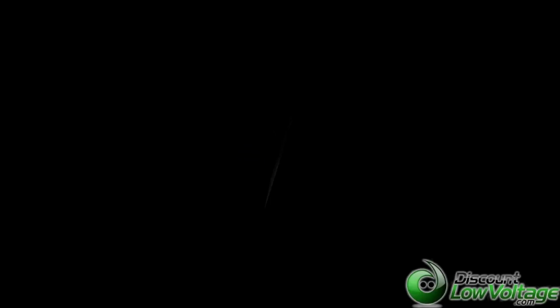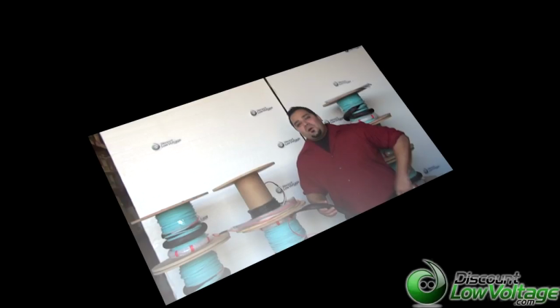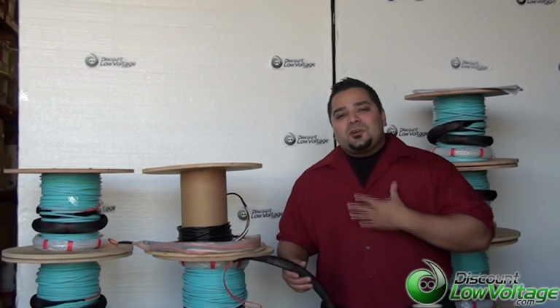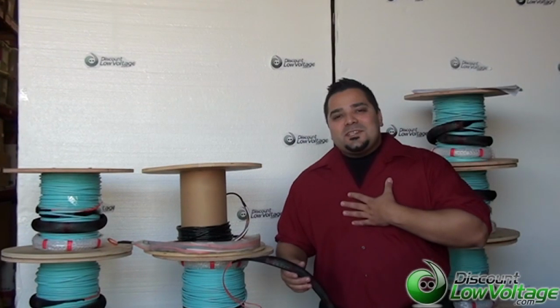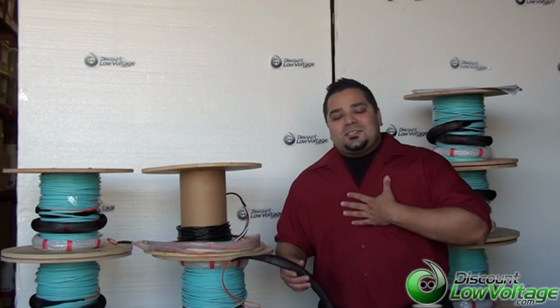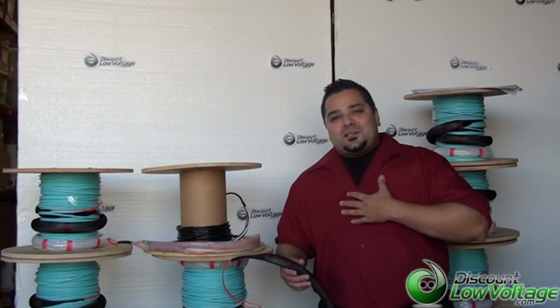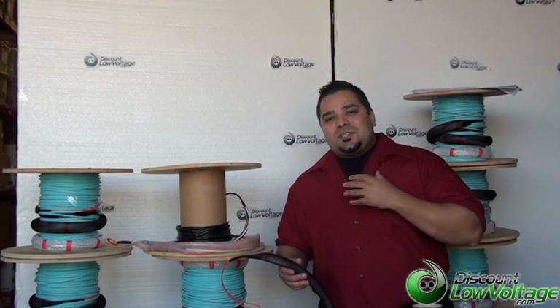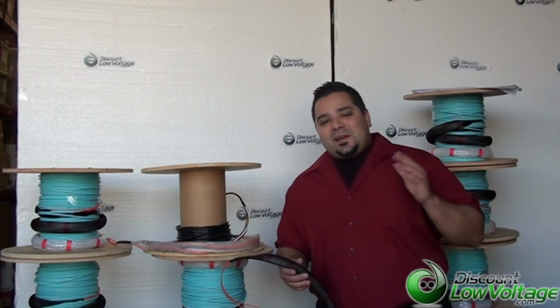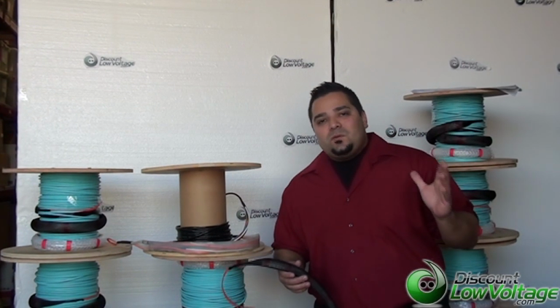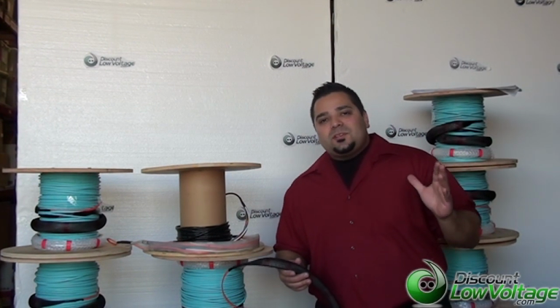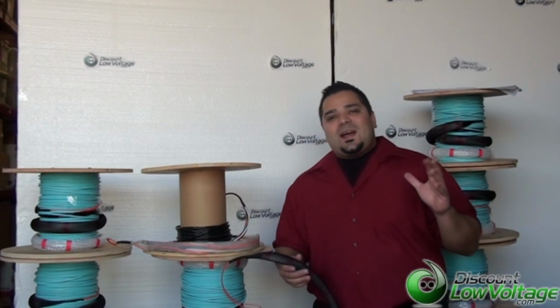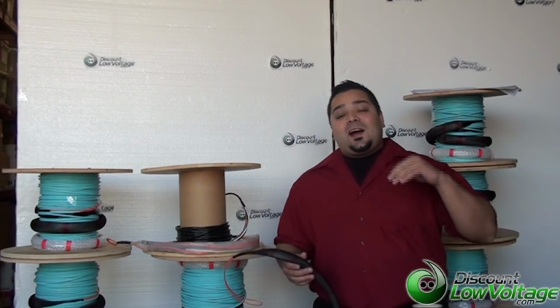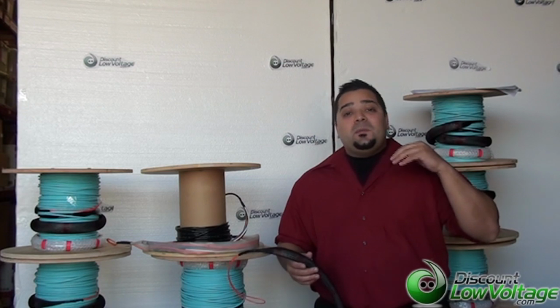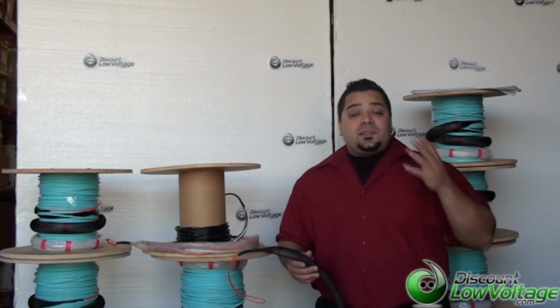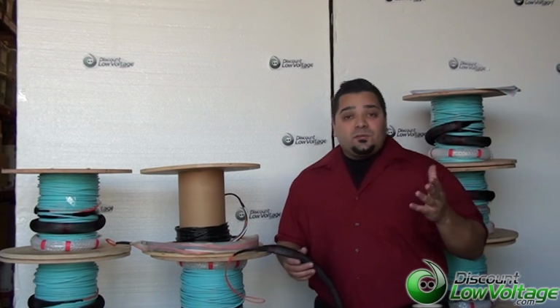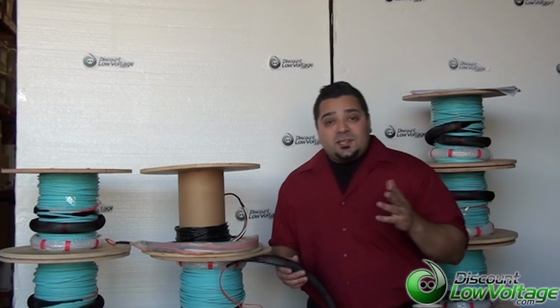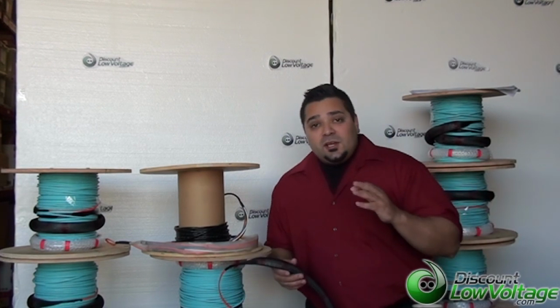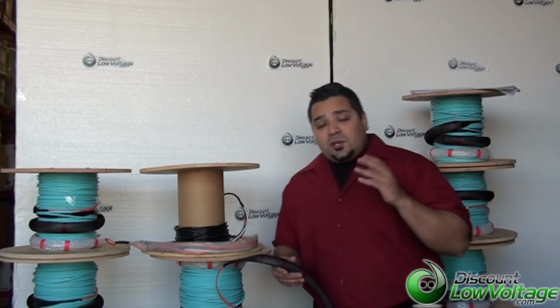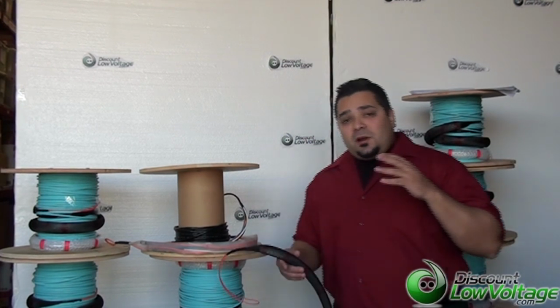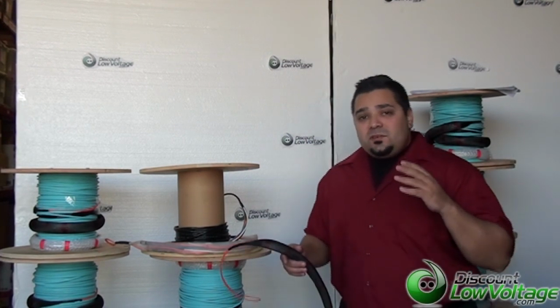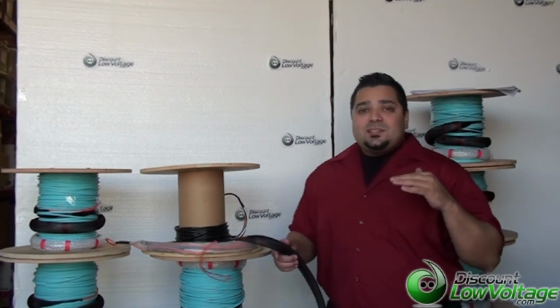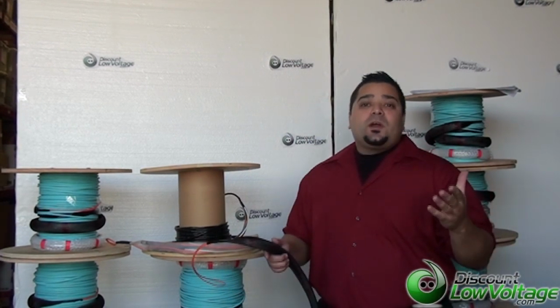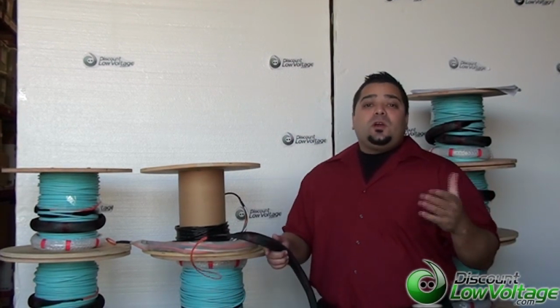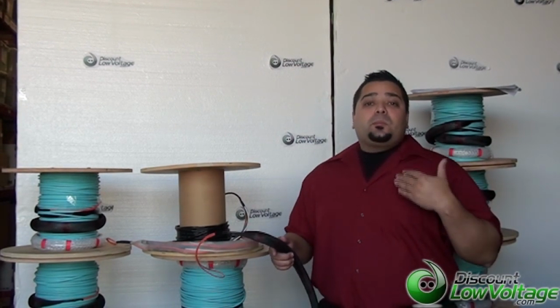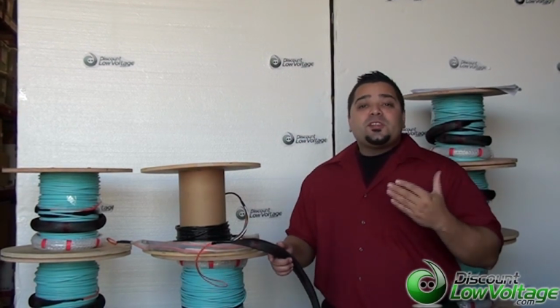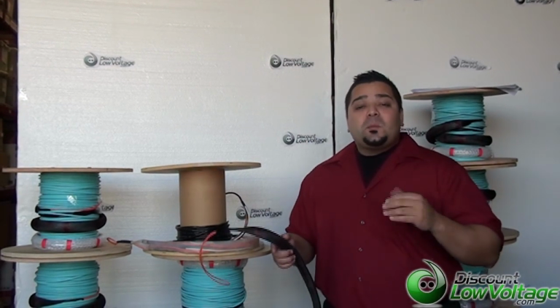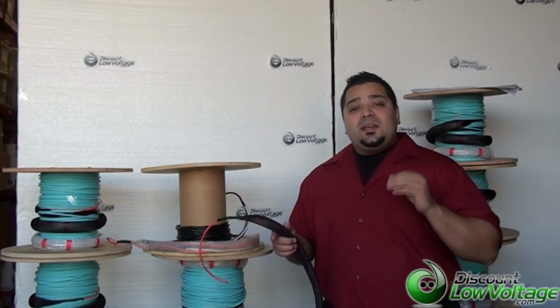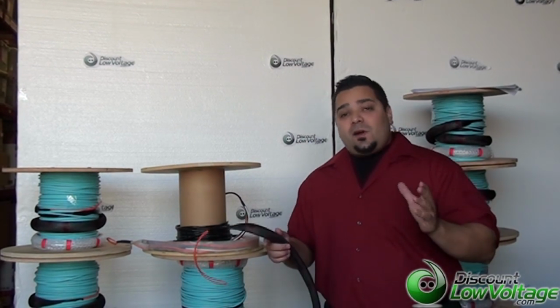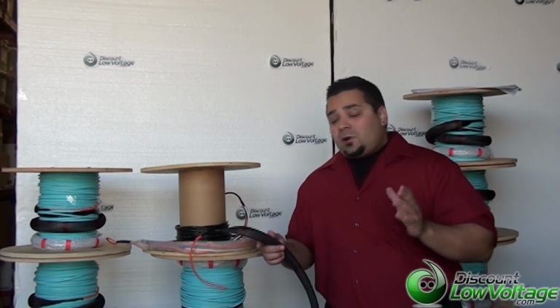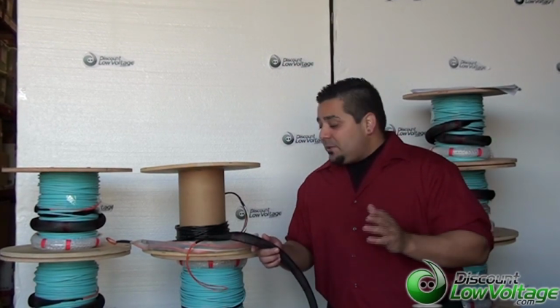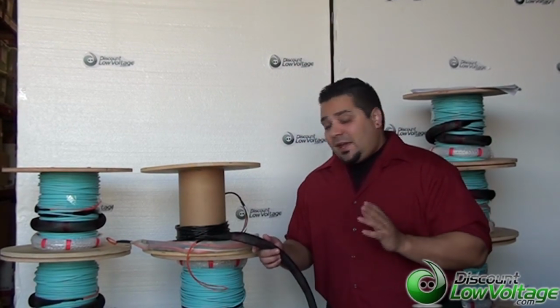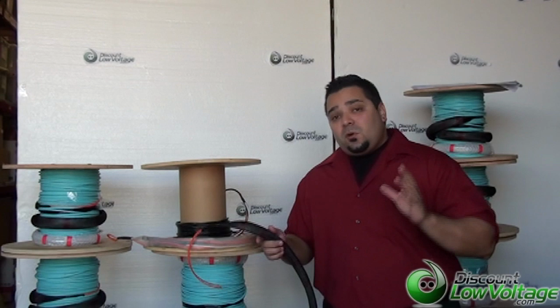Hello, I'm Mercy Salinas with DiscountLowVoltage.com. Thanks for visiting. Today I want to give you guys a quick look at our pre-terminated fiber optic cable.